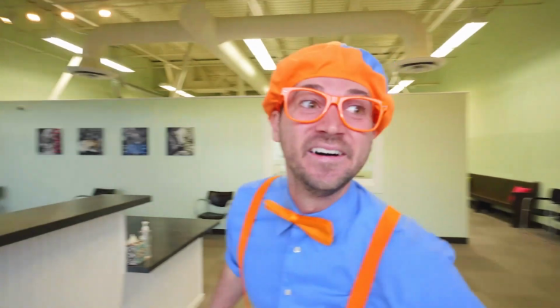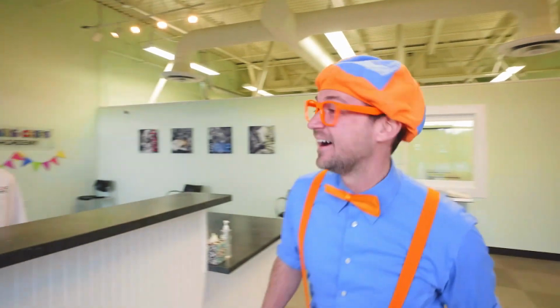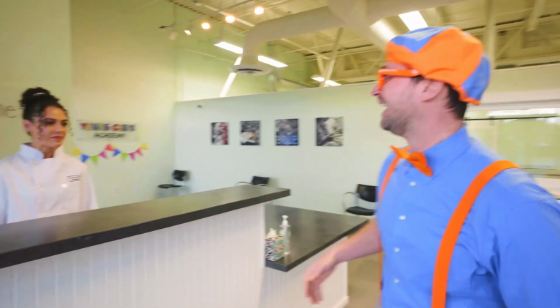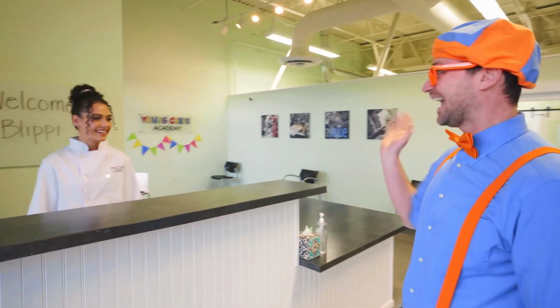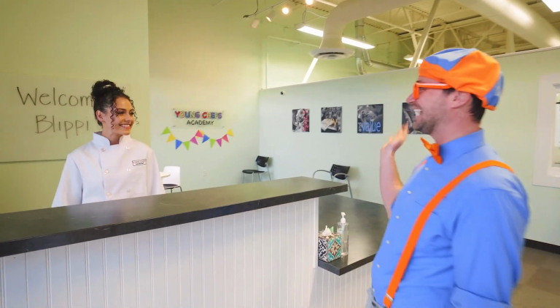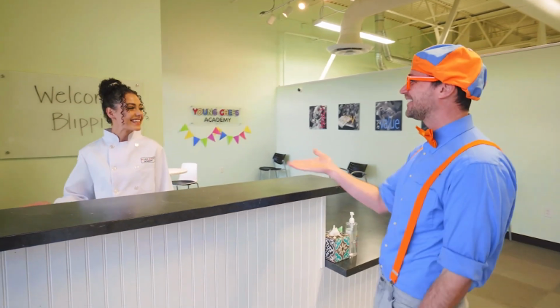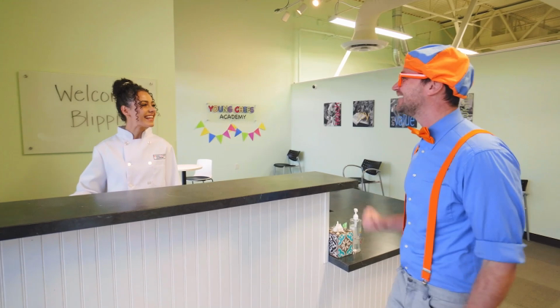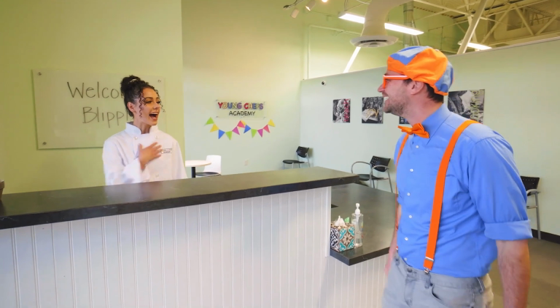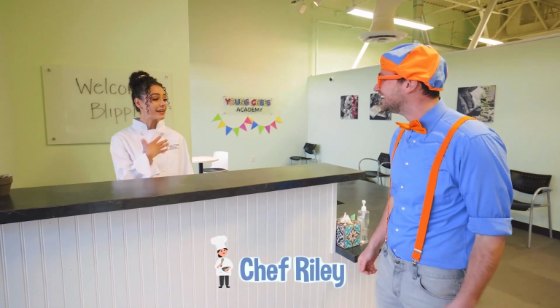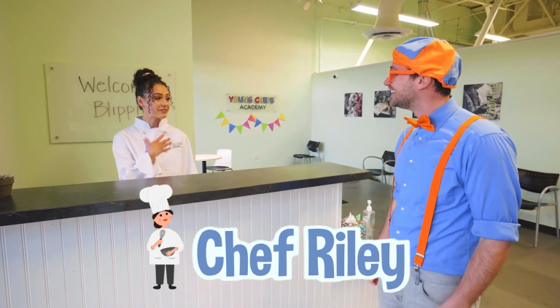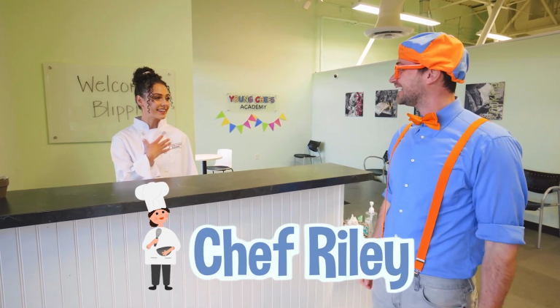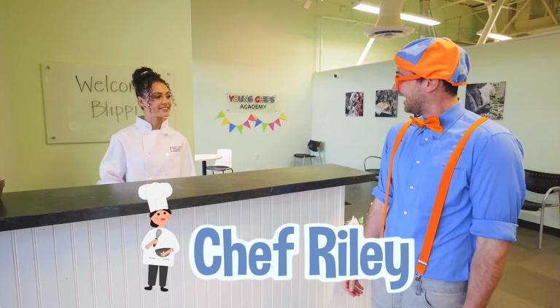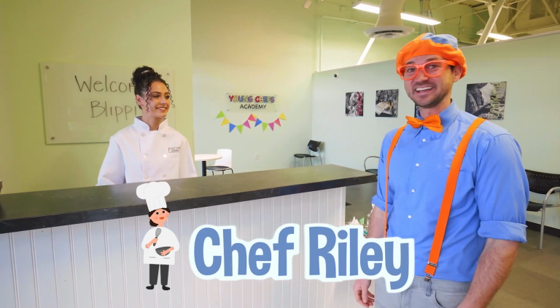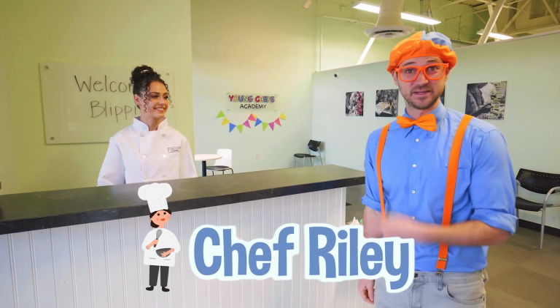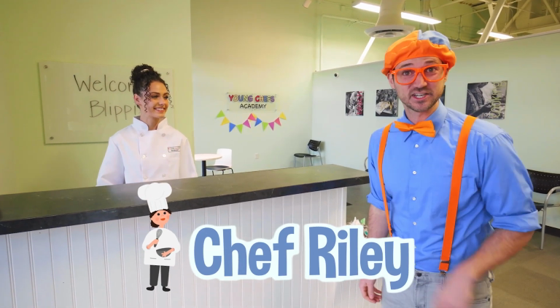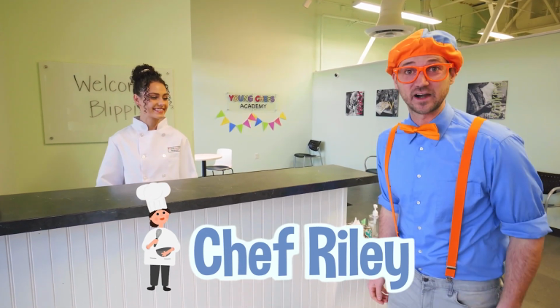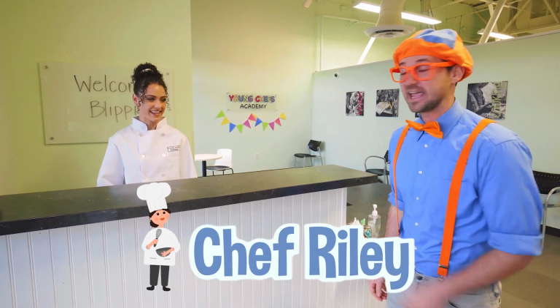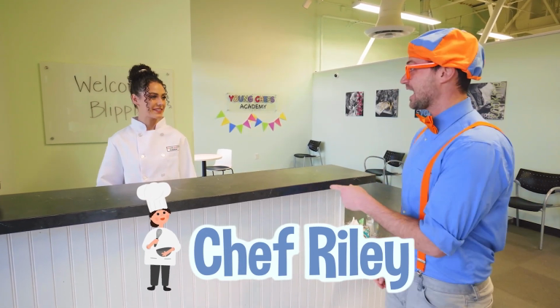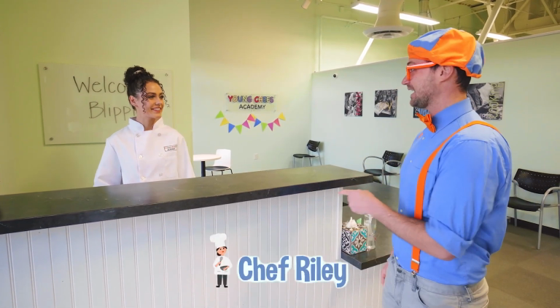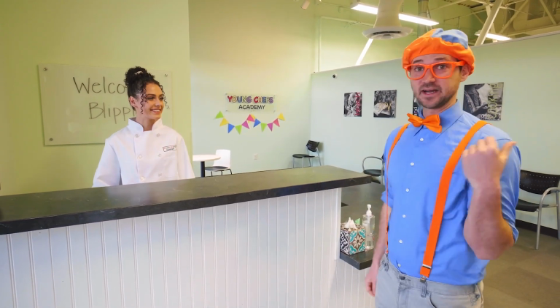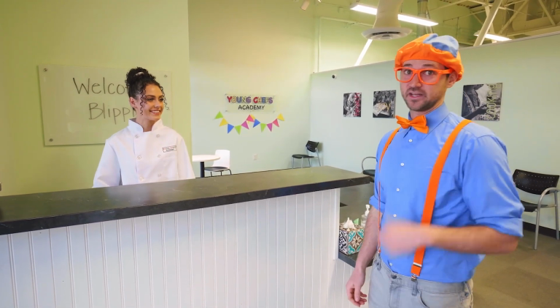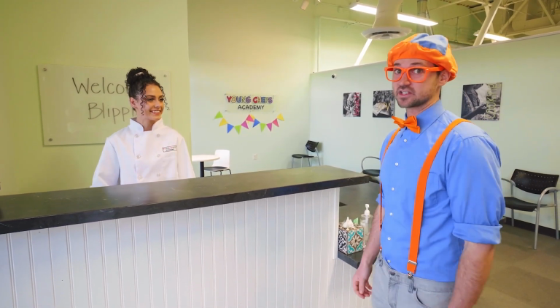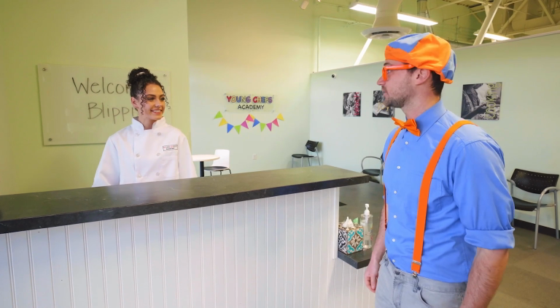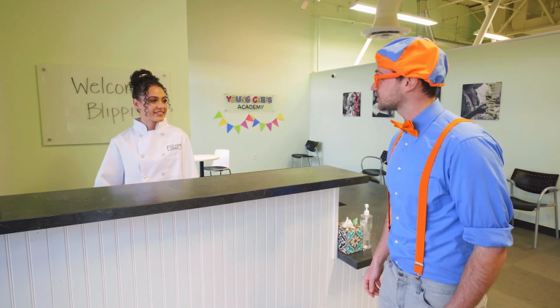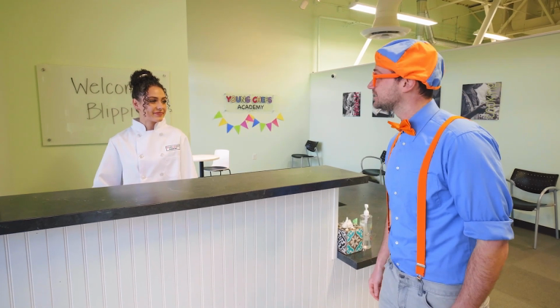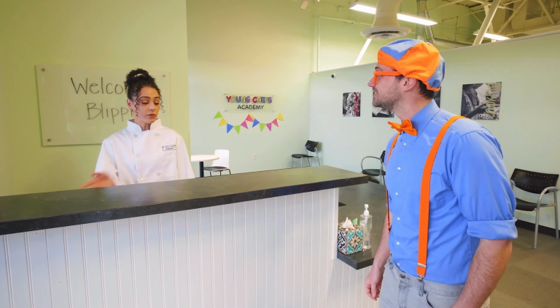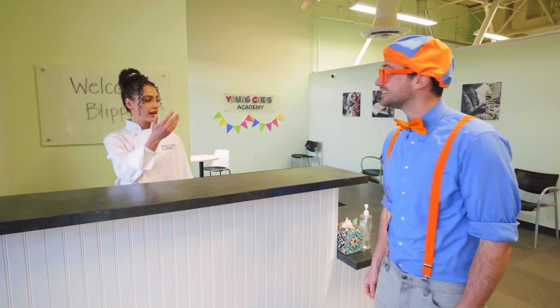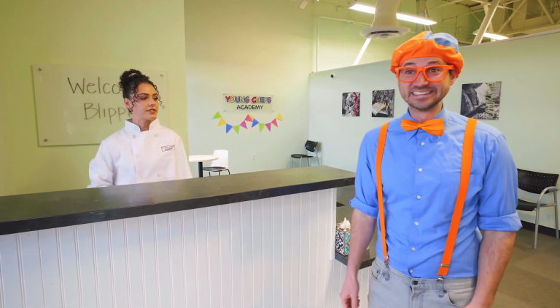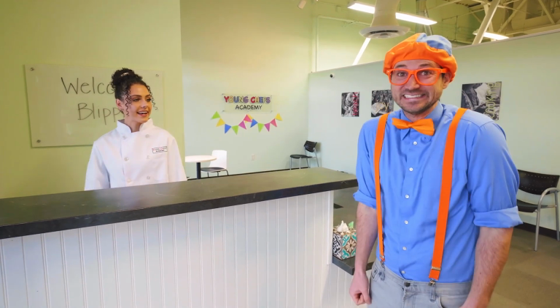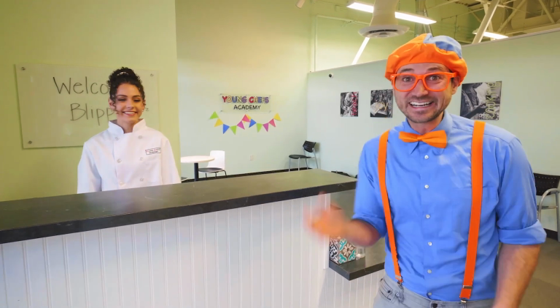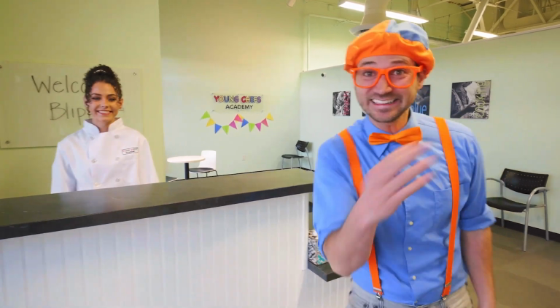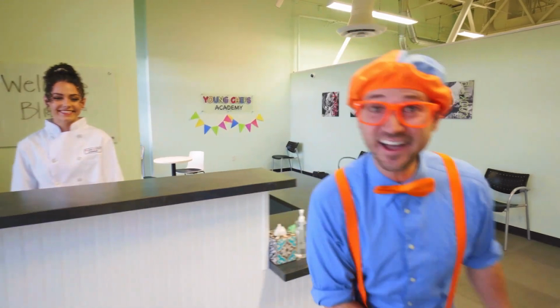Hi, Blippi! Hey! Who are you? My name's Chef Riley. Oh, nice to meet you, Chef Riley. Hey, do you mind if we go explore the kitchen? Go for it. I'll see you in a sec. Okay, let's go!